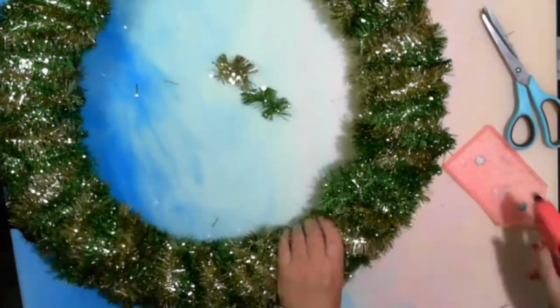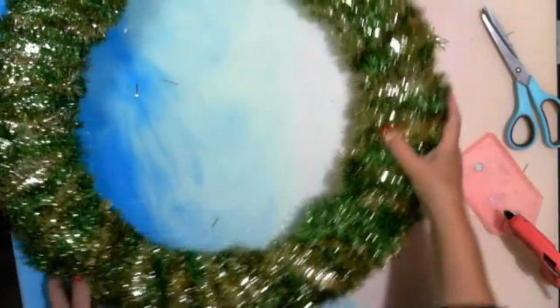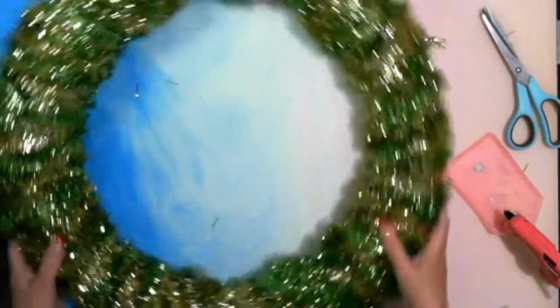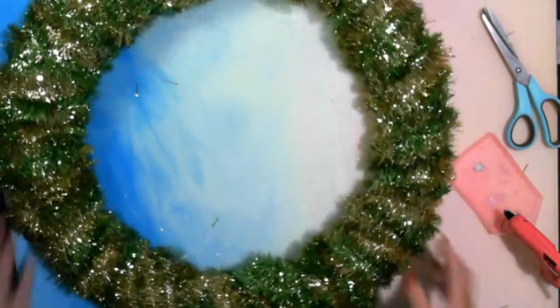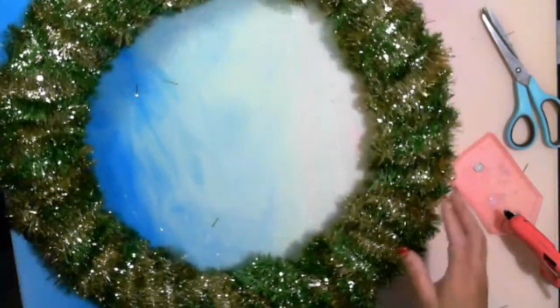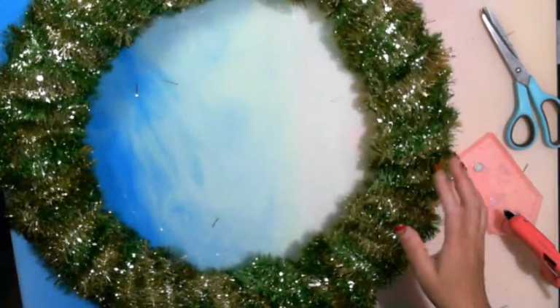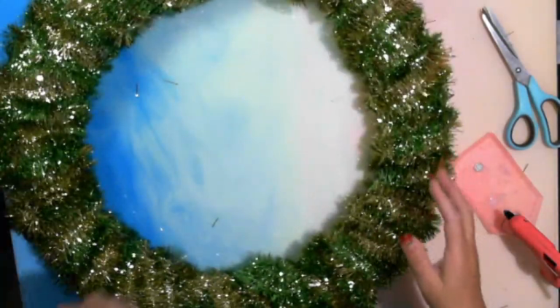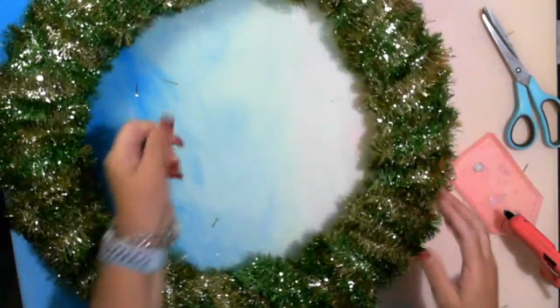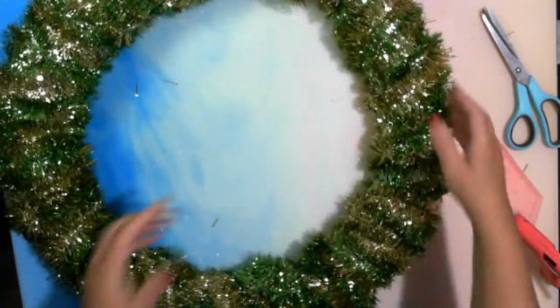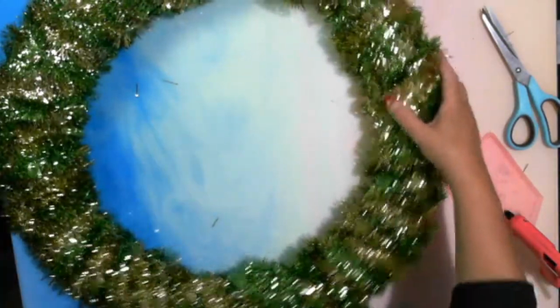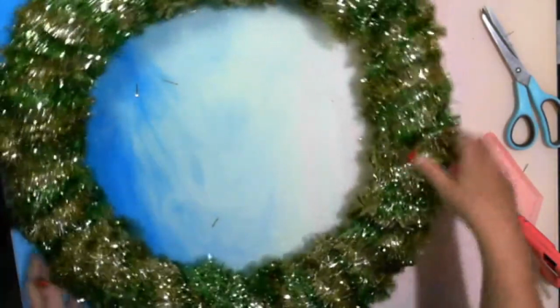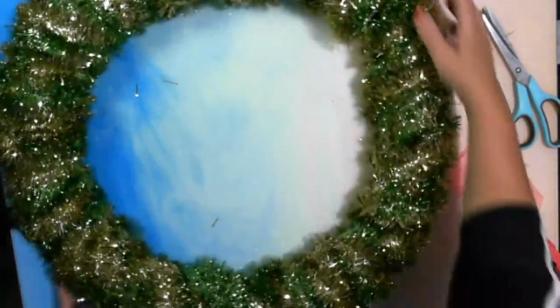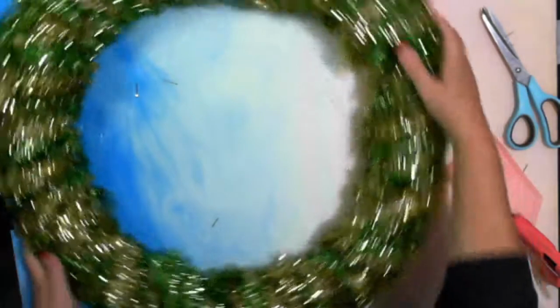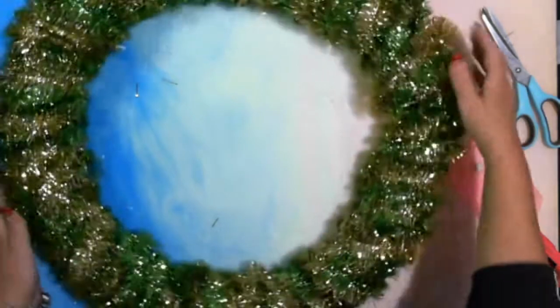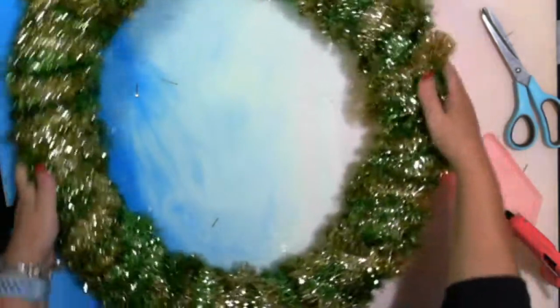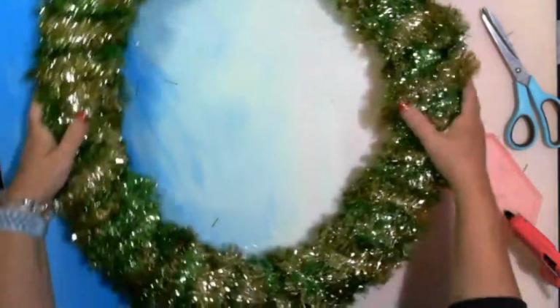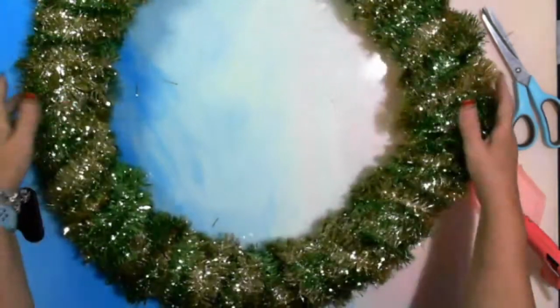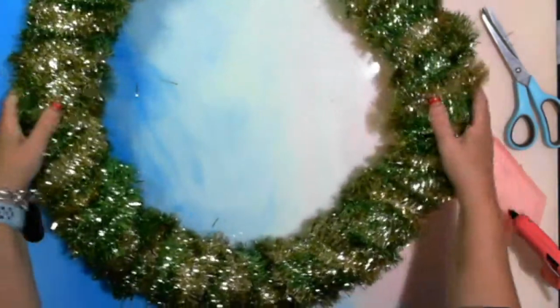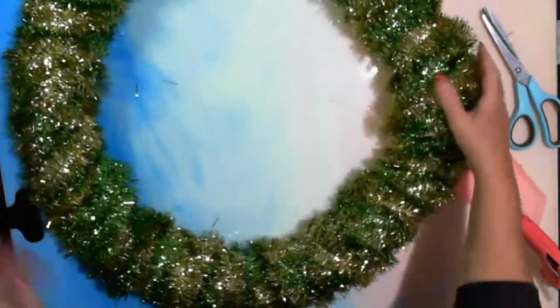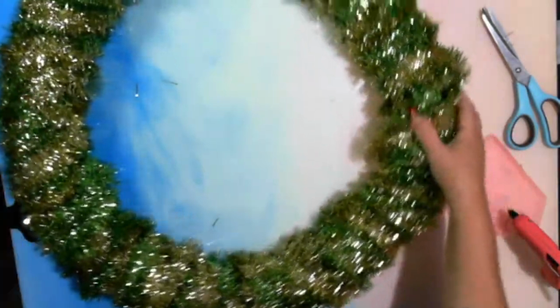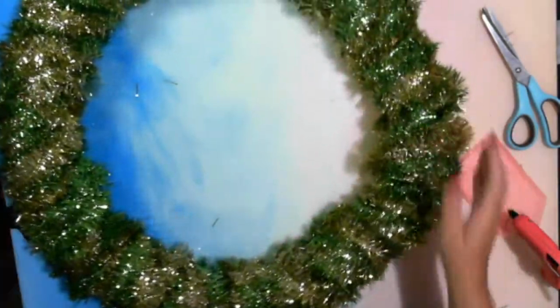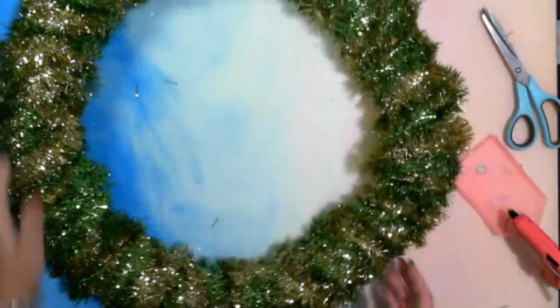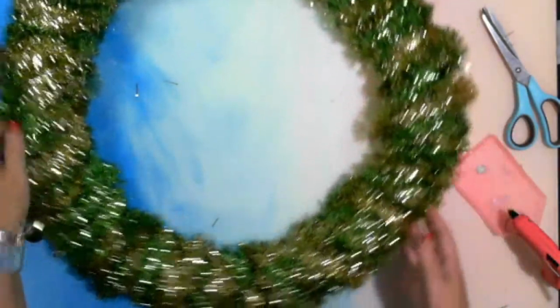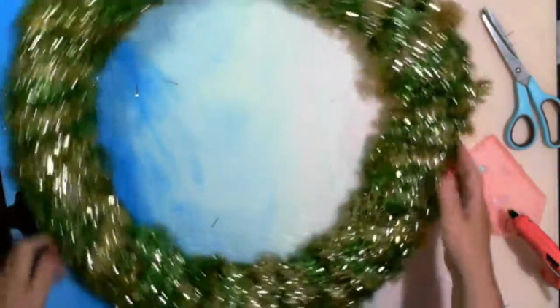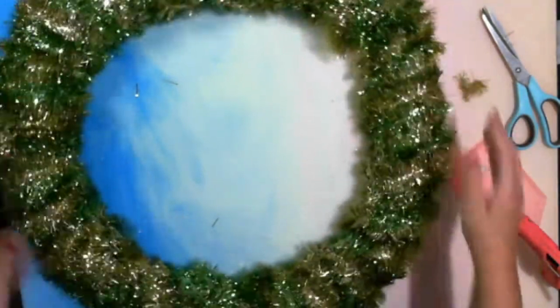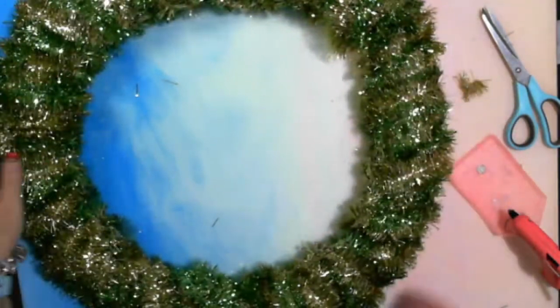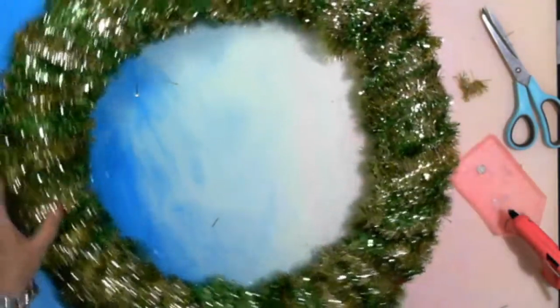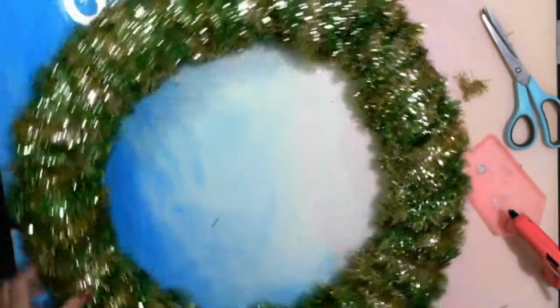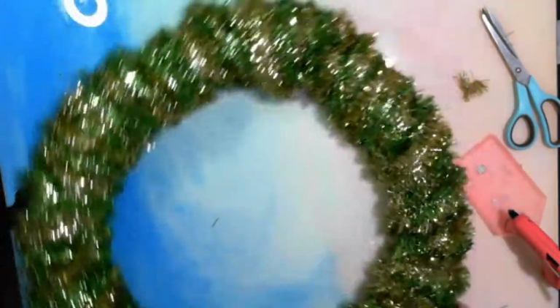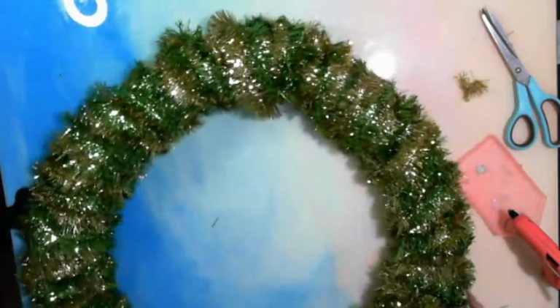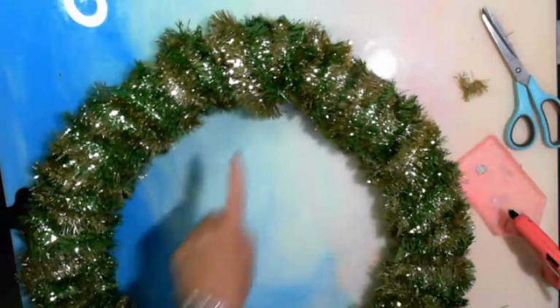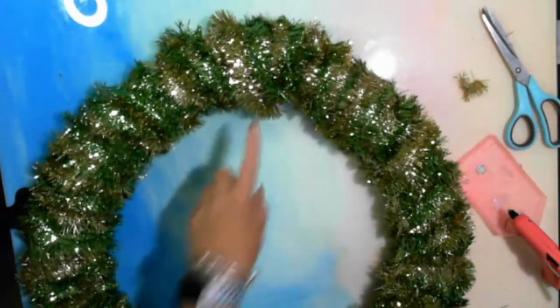There we go — still got some hot glue on there, but there we go. There's a little bit of a Christmas wreath. I'll probably be hanging it with that bit up the top.